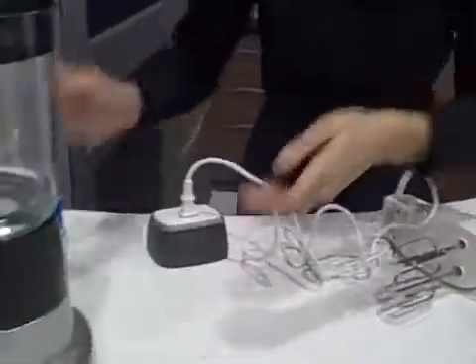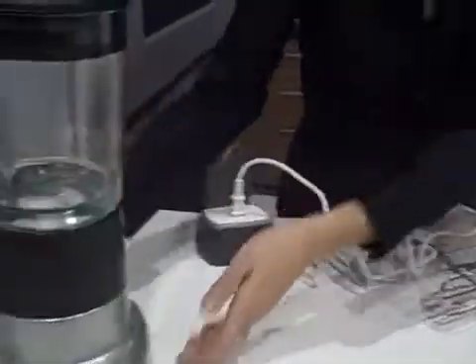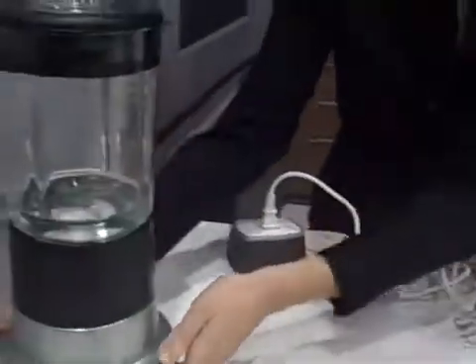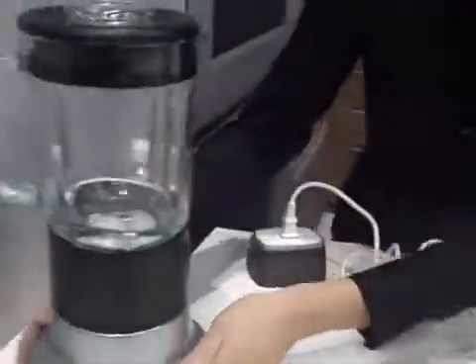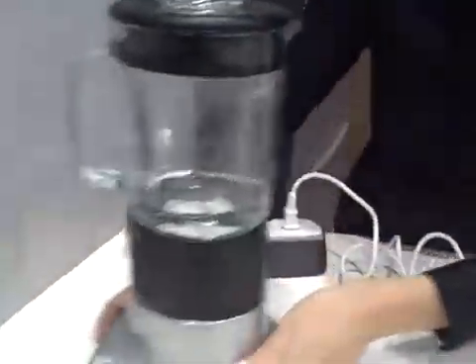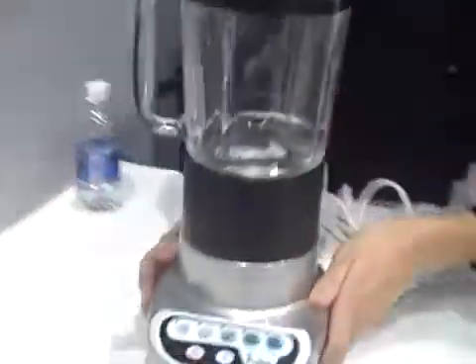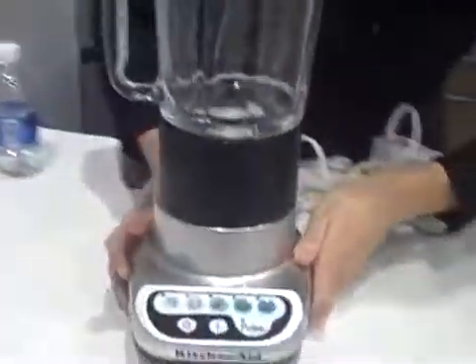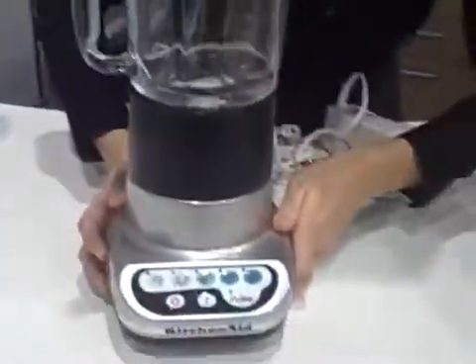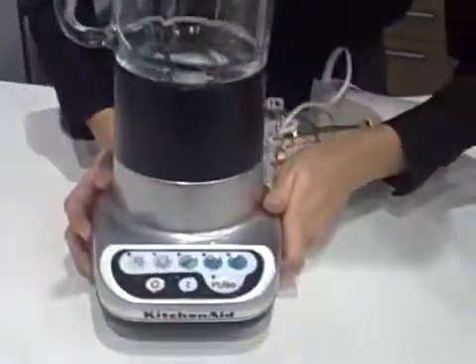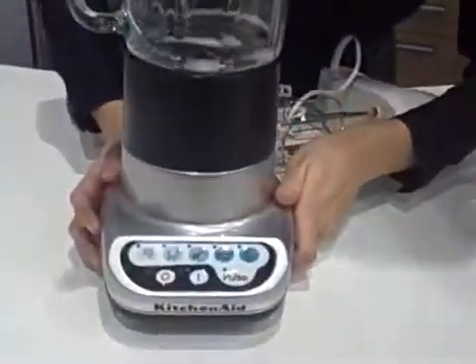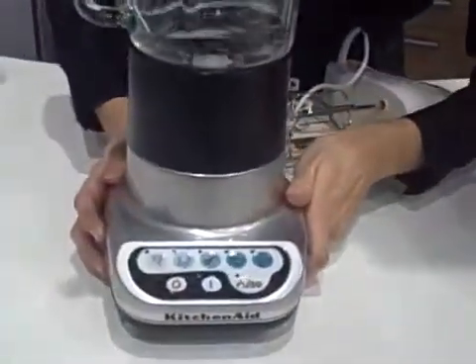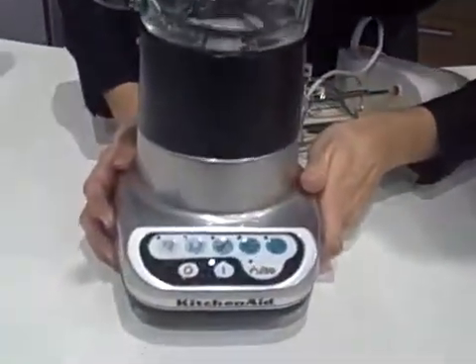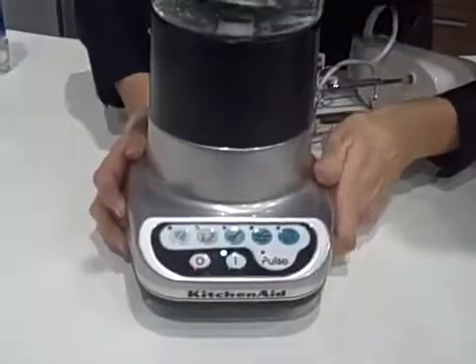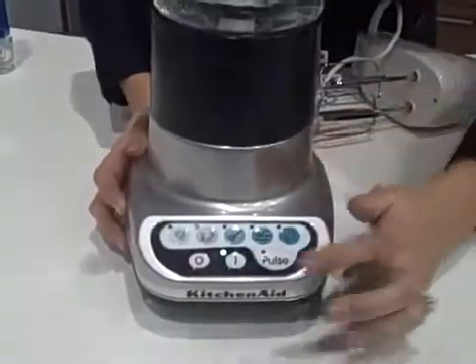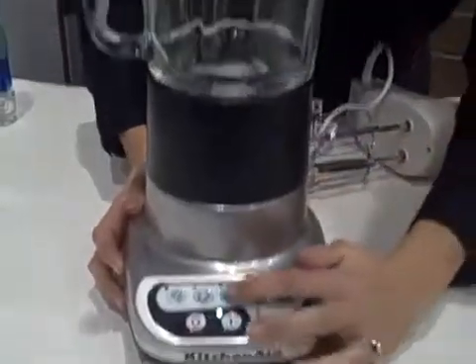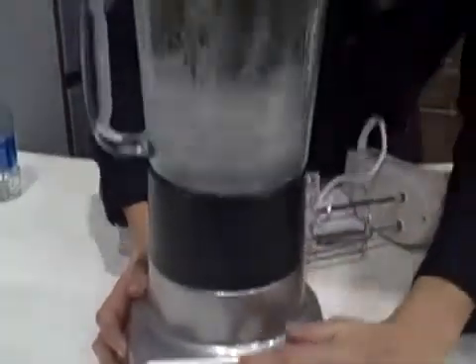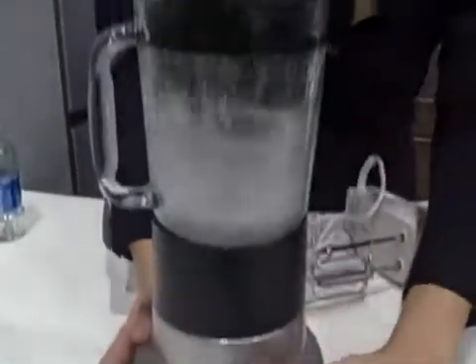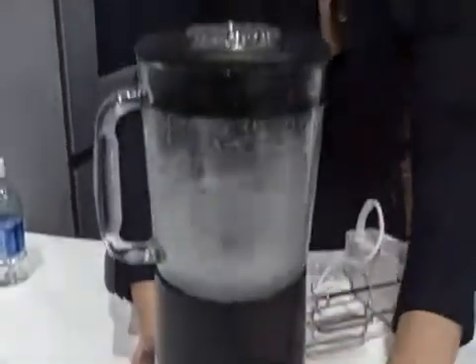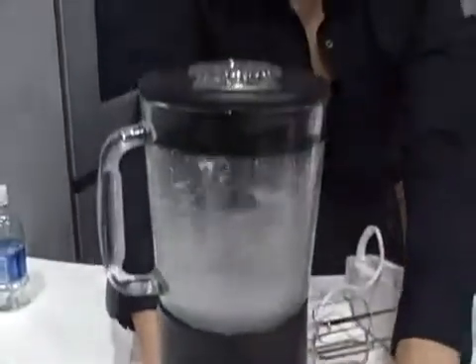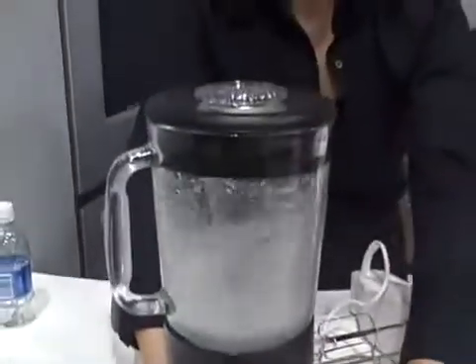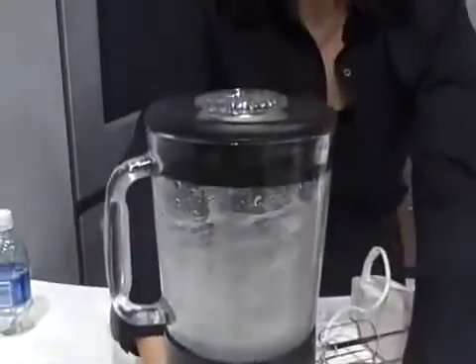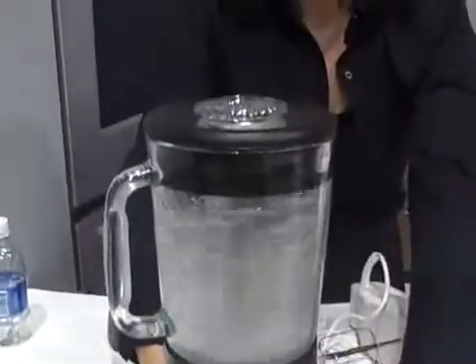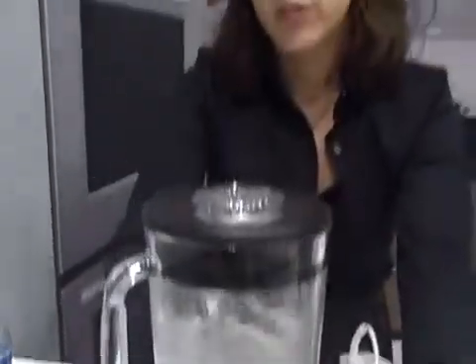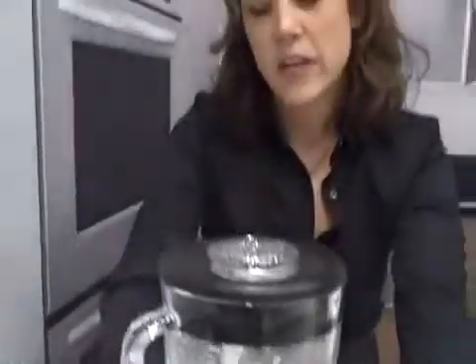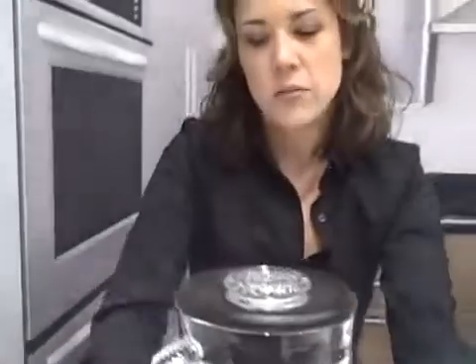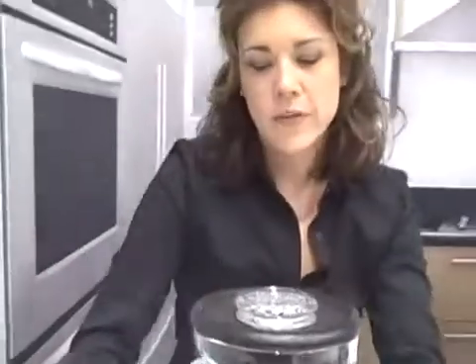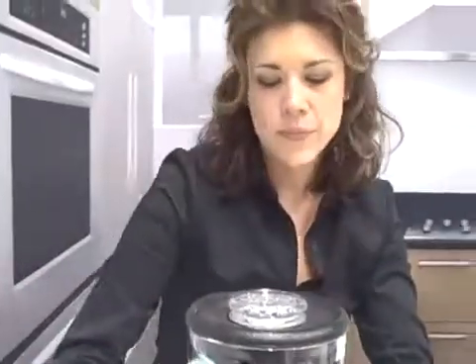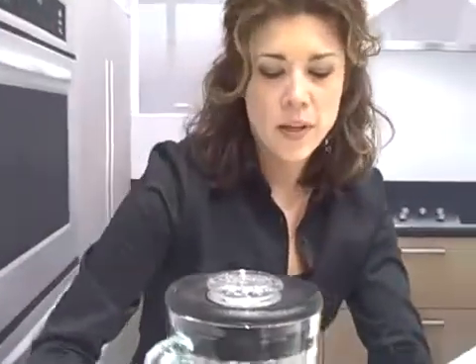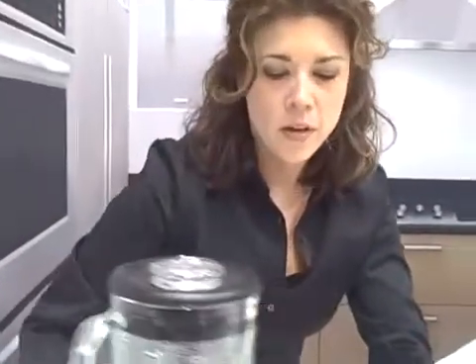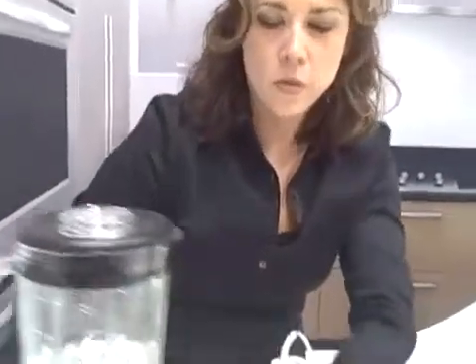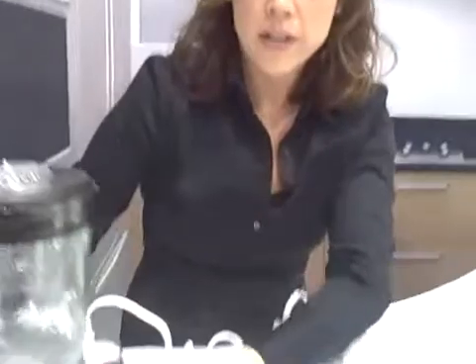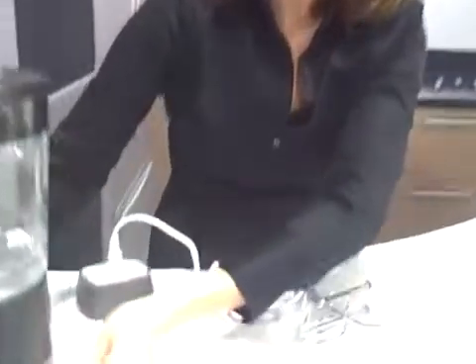No worry about getting electrocuted or anything like that. And then here, this blender has also been enabled with the PowerMAT technology. It operates at full strength as well, although wirelessly.